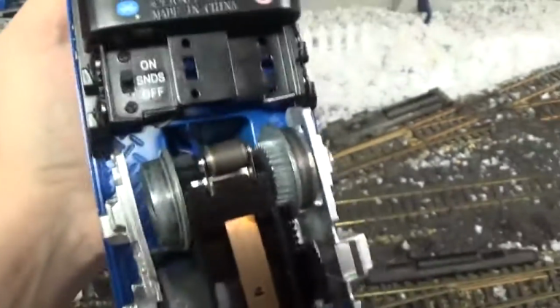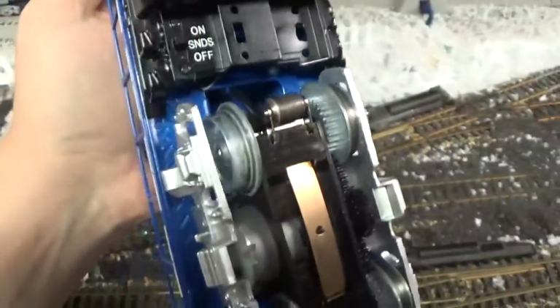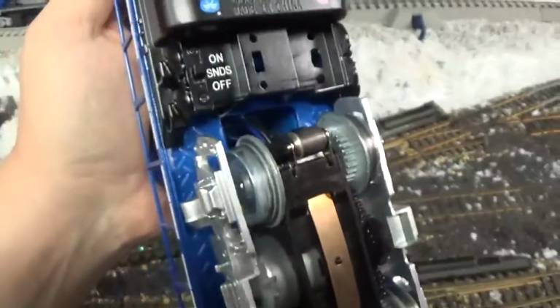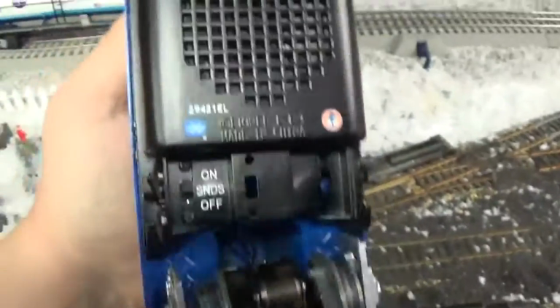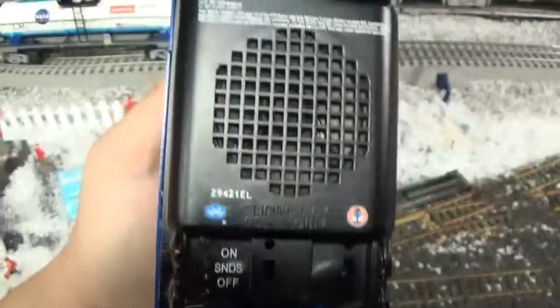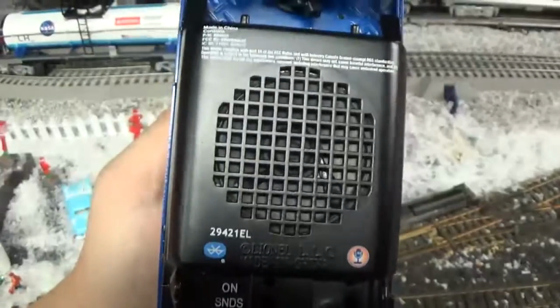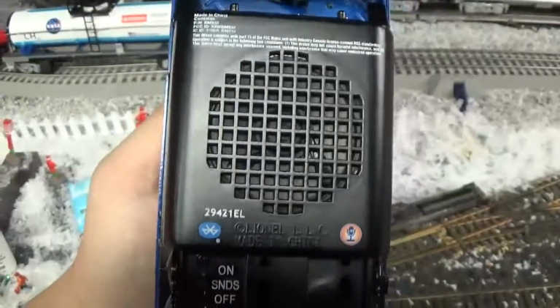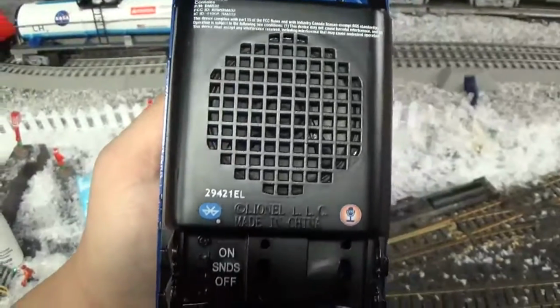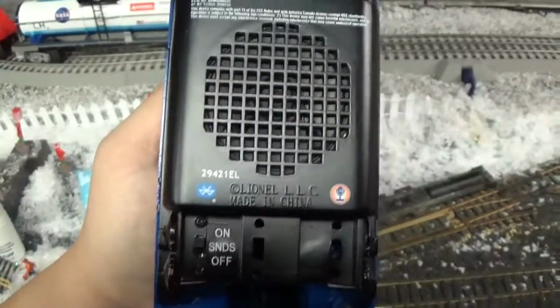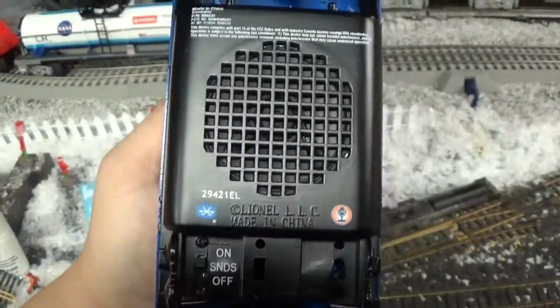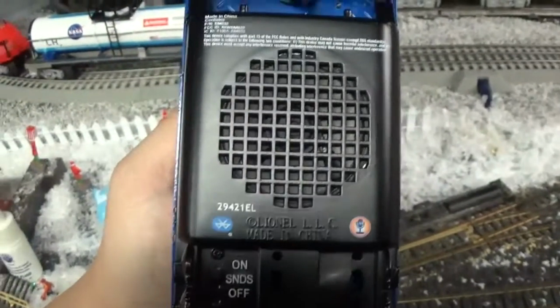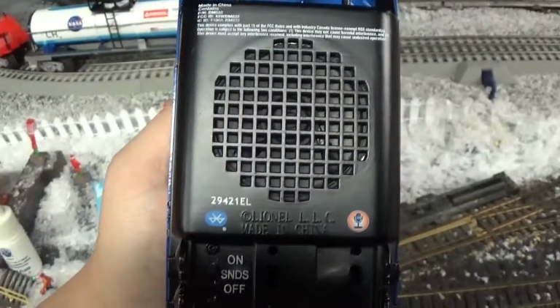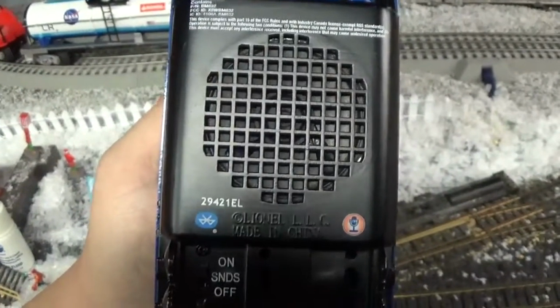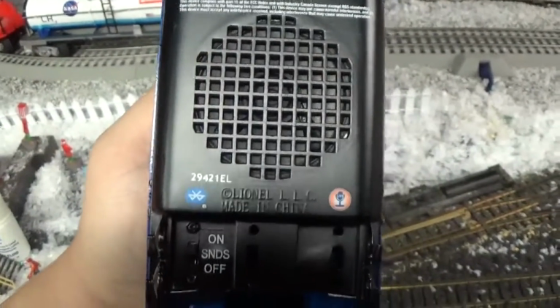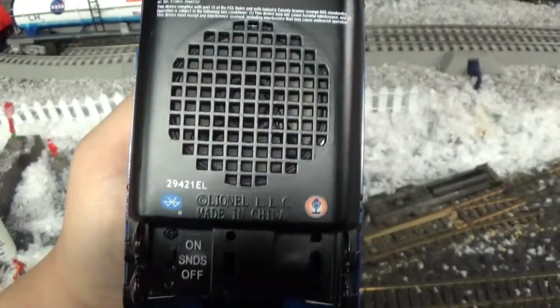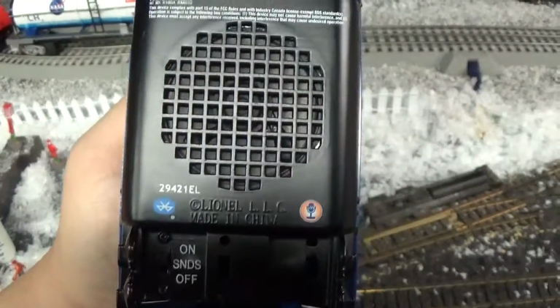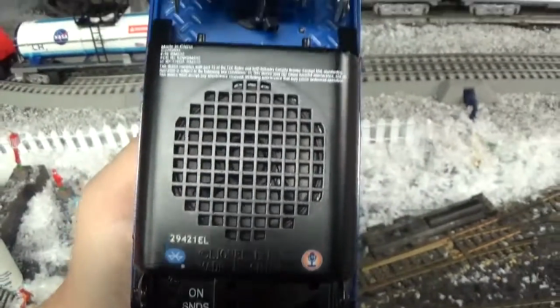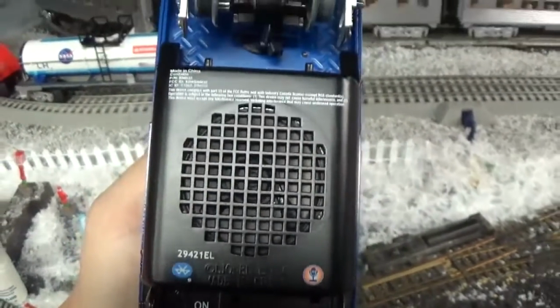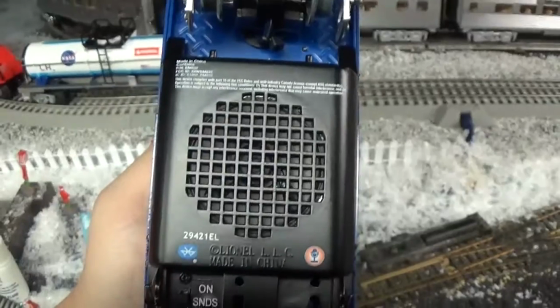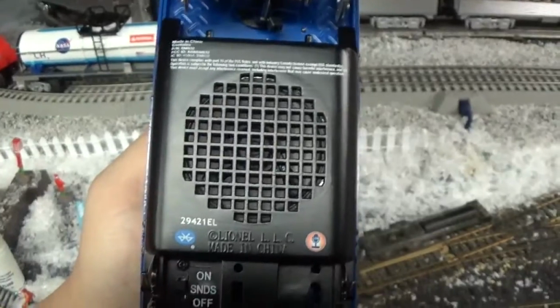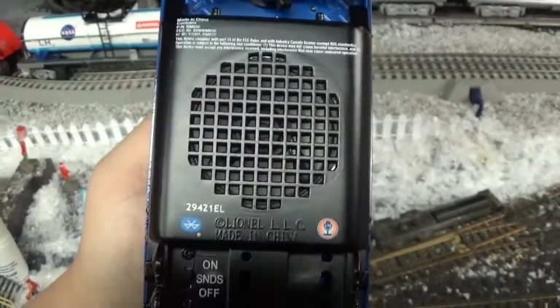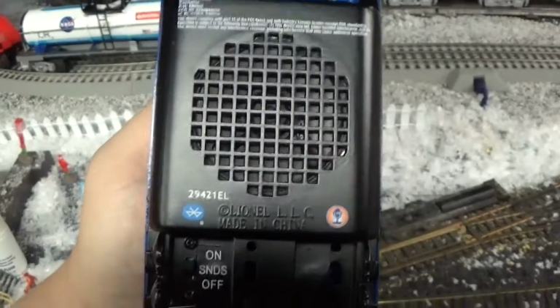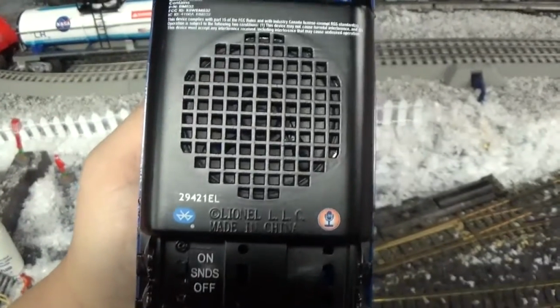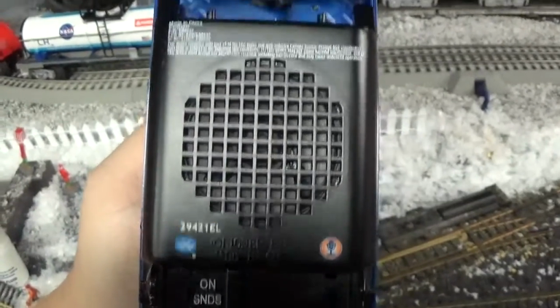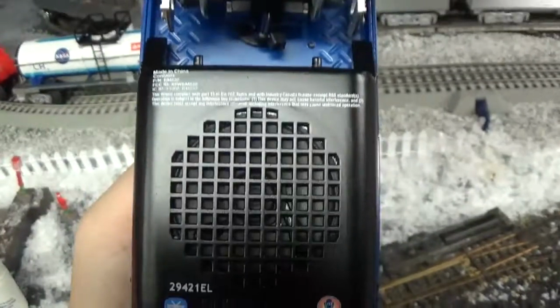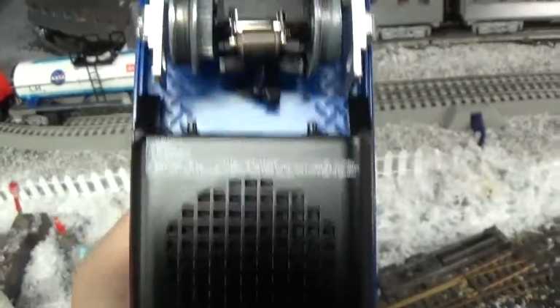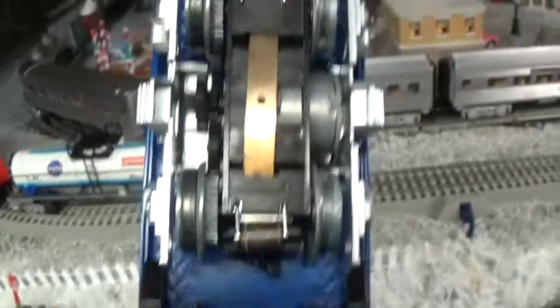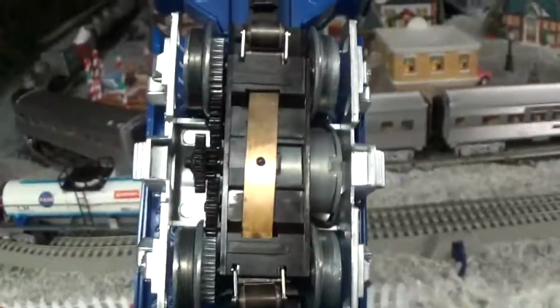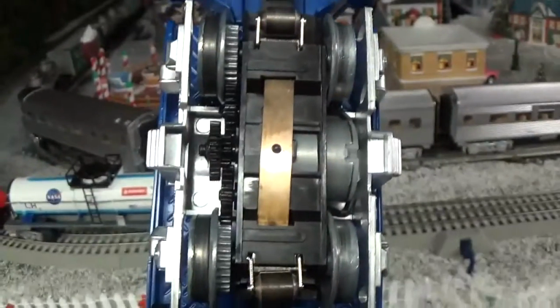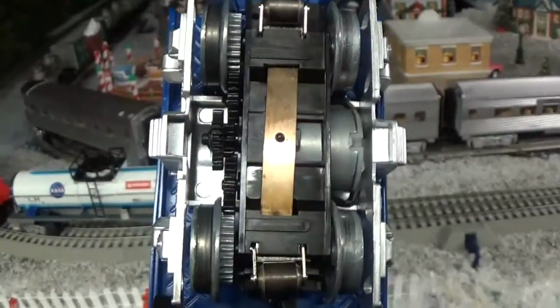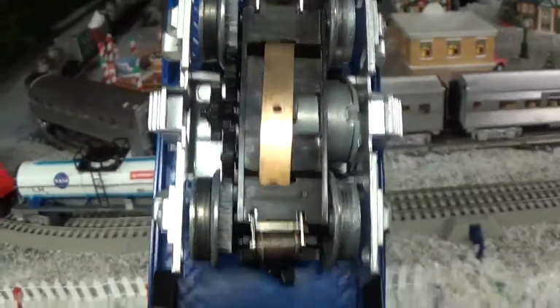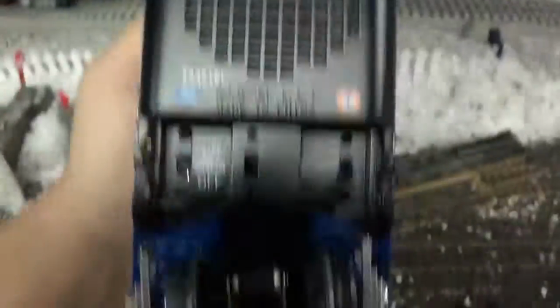I hope you enjoy. I'm holding the engine with one hand because I've got the camera in the other. Just want to point out — thanks for watching this short video about the underside of the engine and the trucks.